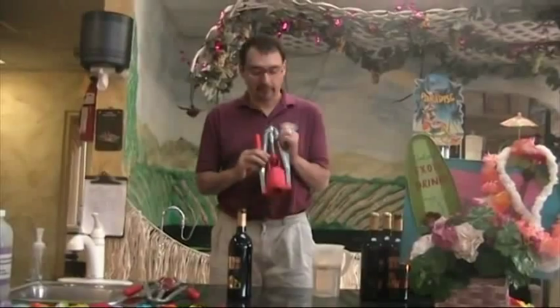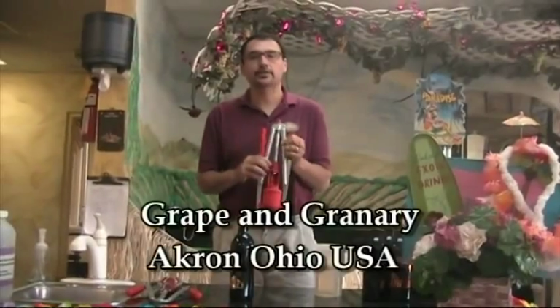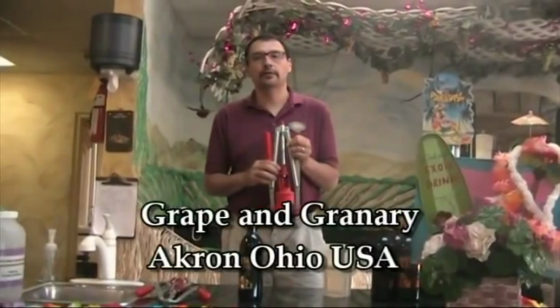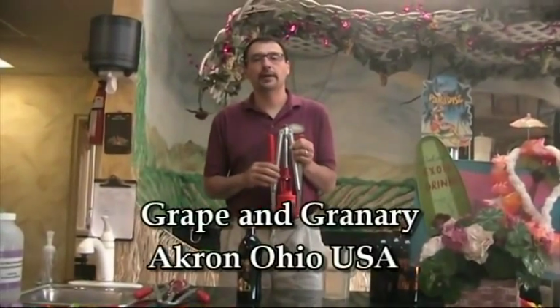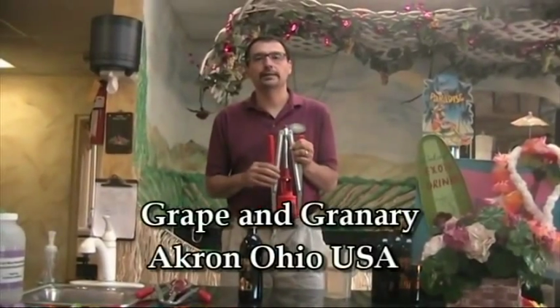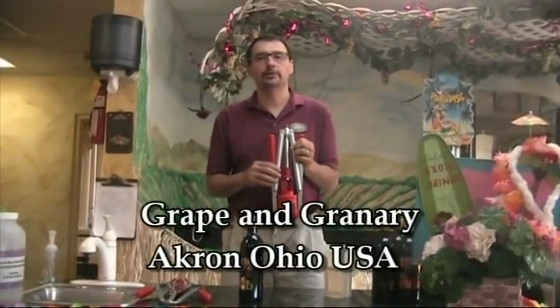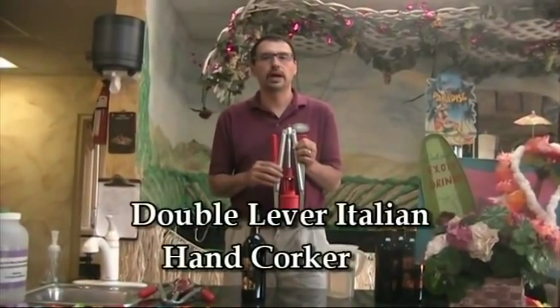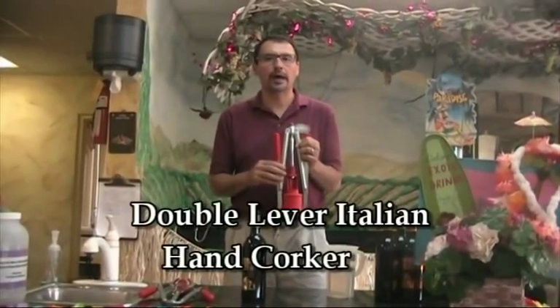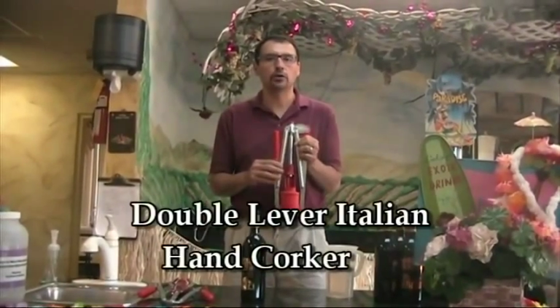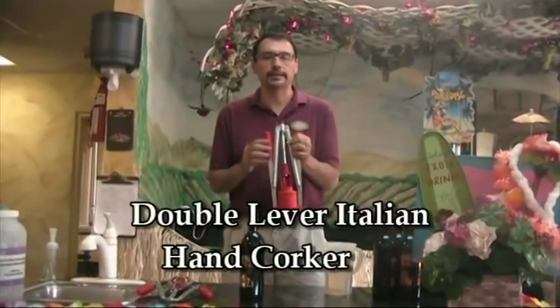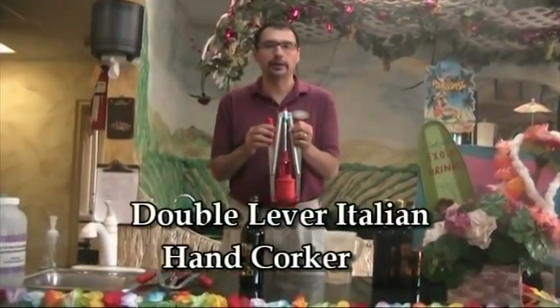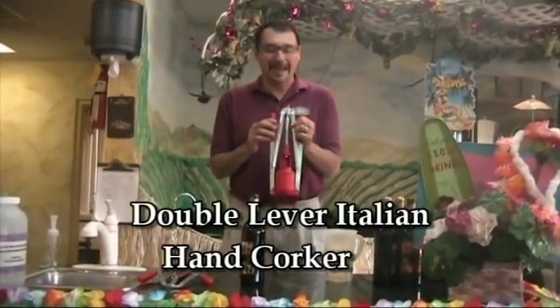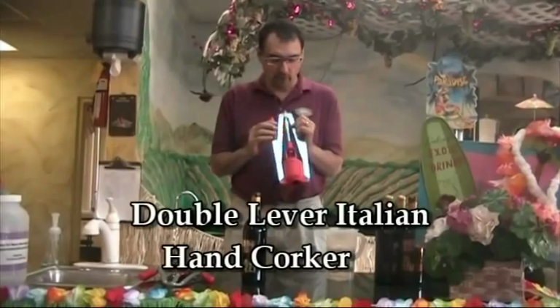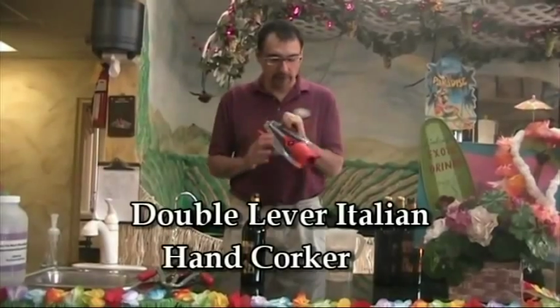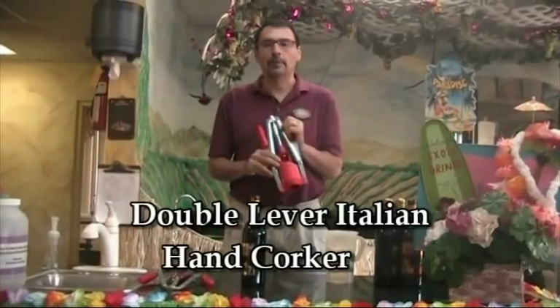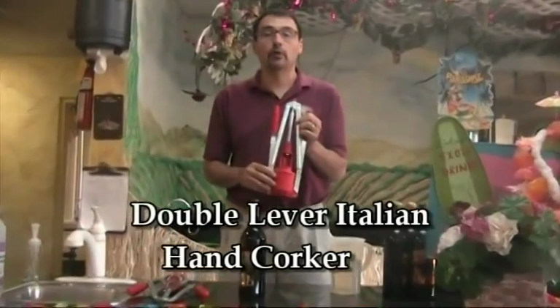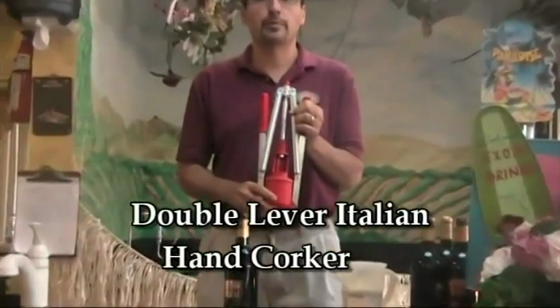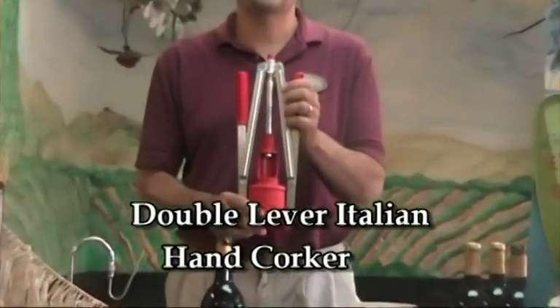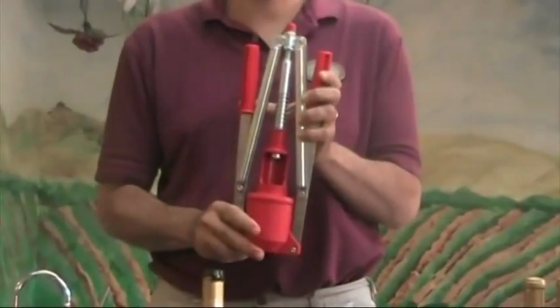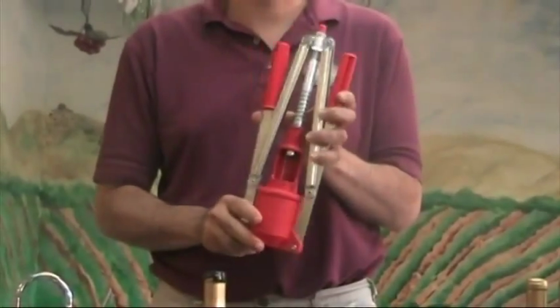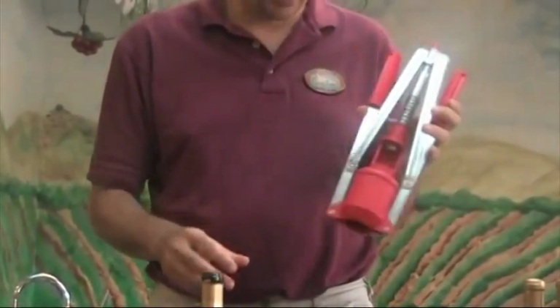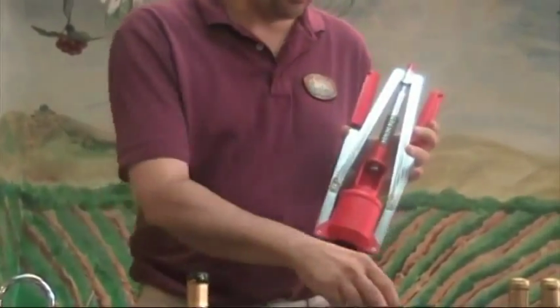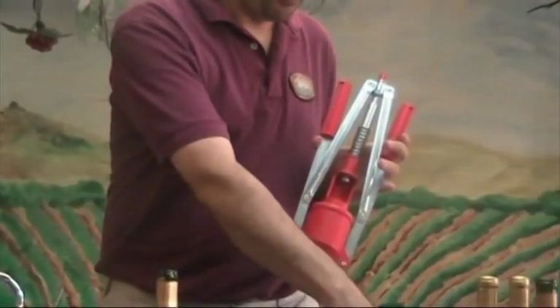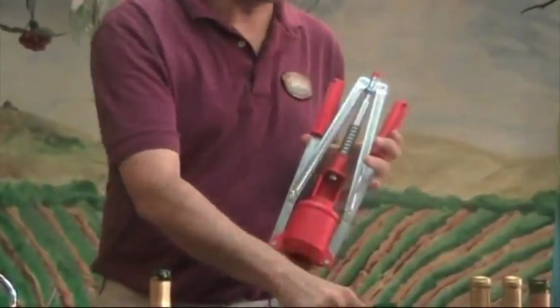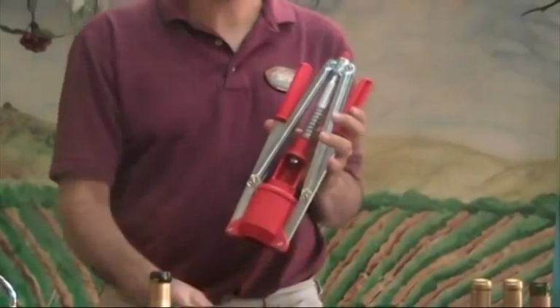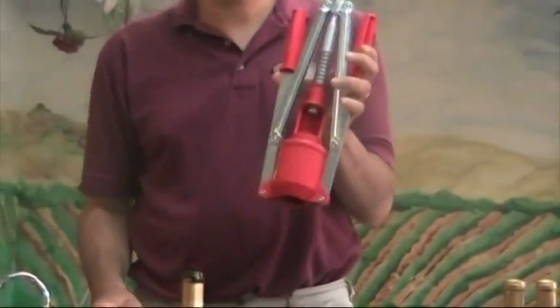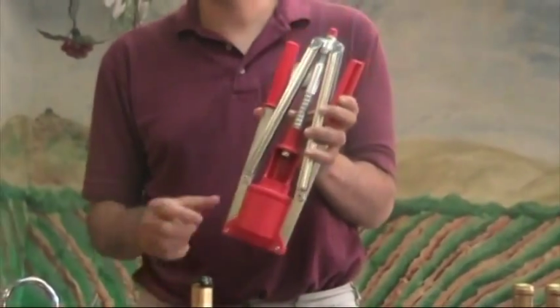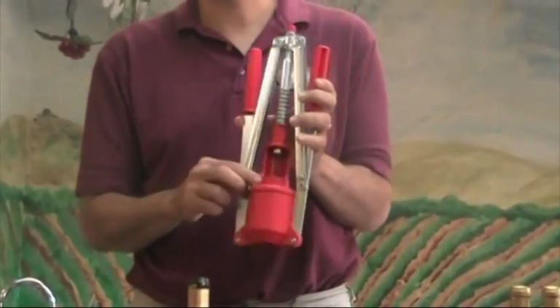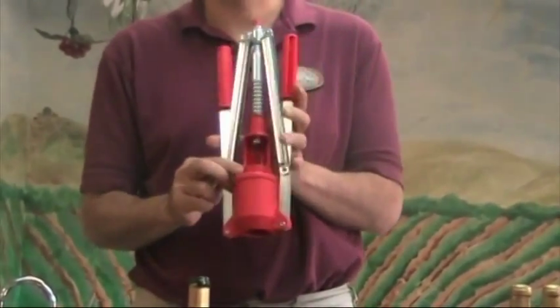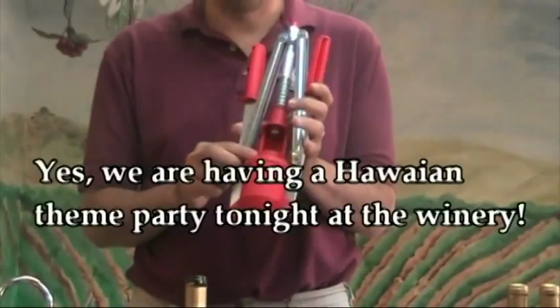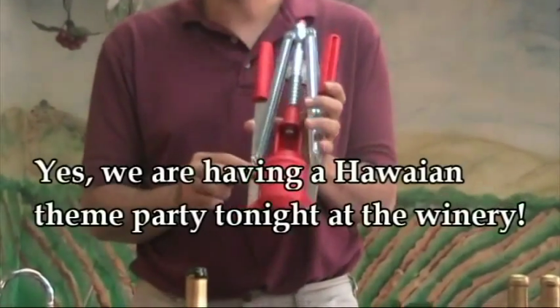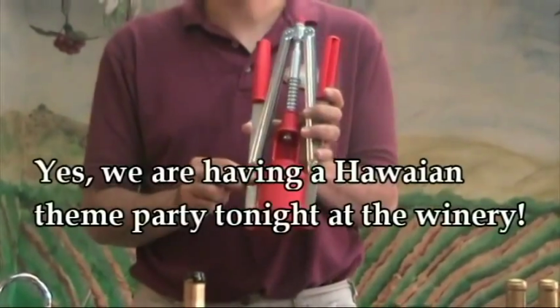Hey, it's John at the Grape & Grainery, and today I'm going to do a little demo on how to use an Italian hand corker. We have a lot of questions about exactly how these work, and a lot of misconceptions about how they work, so that's why we're going to do our demonstration here.